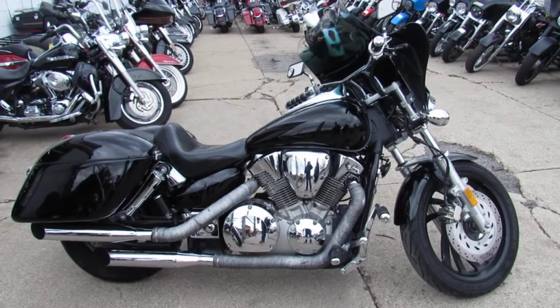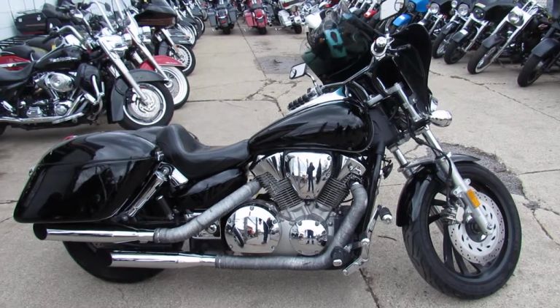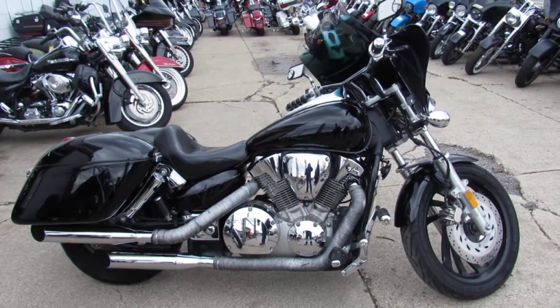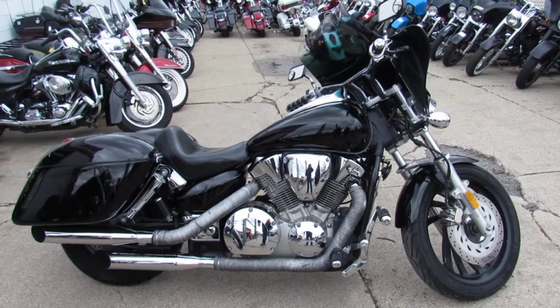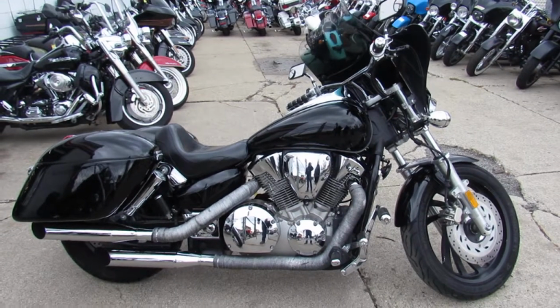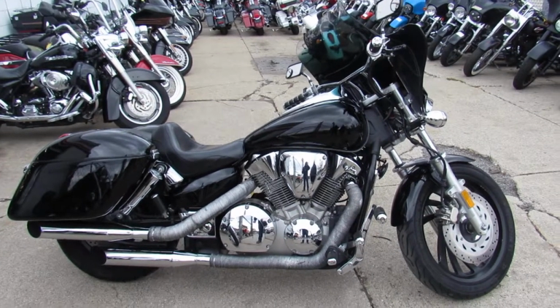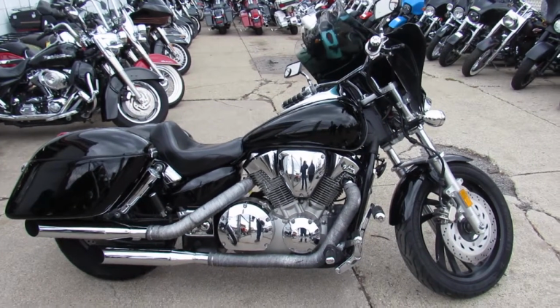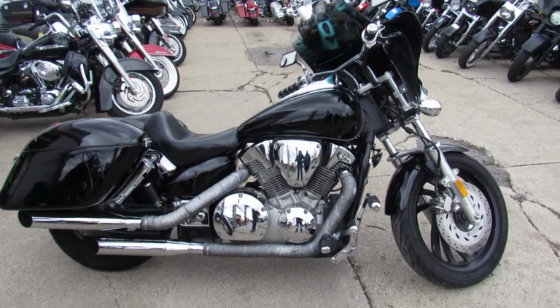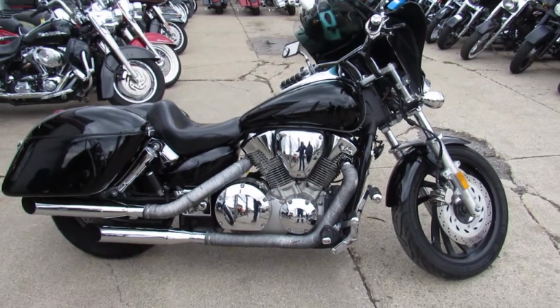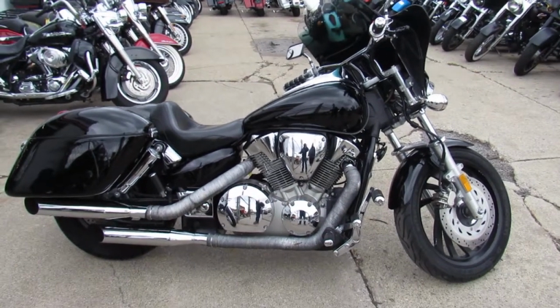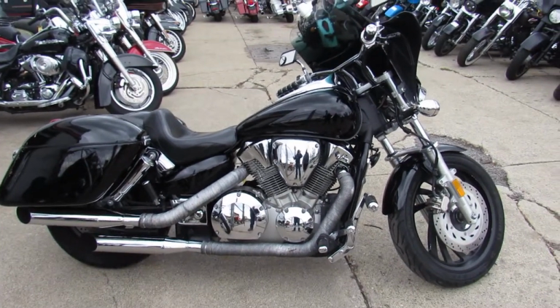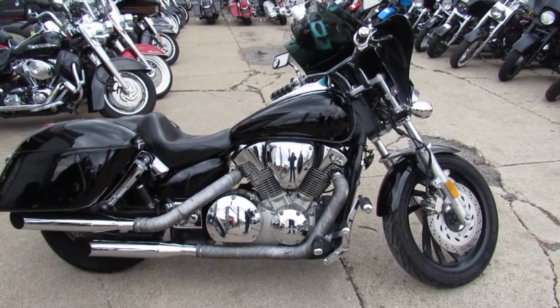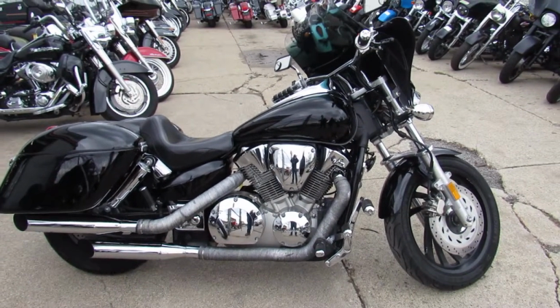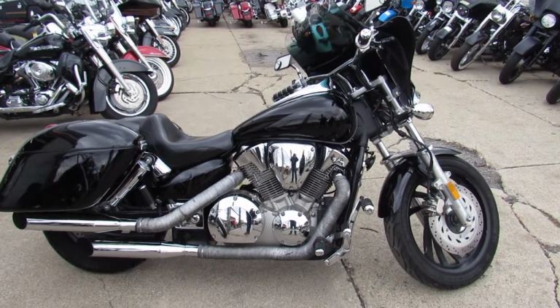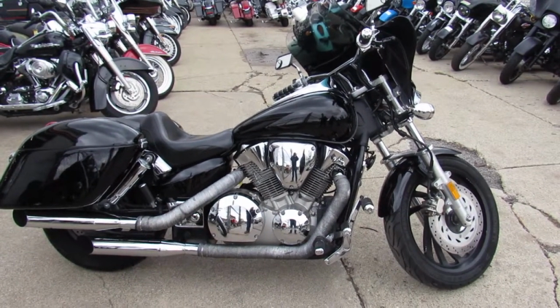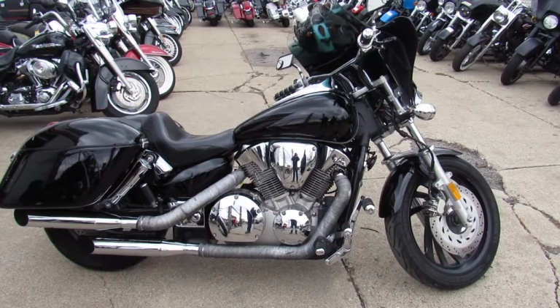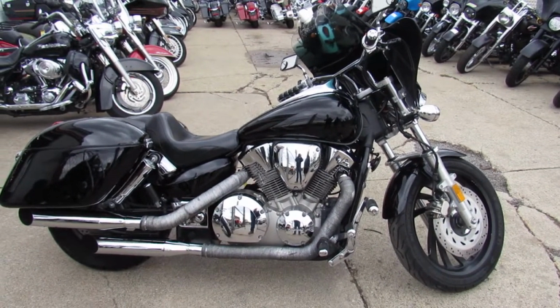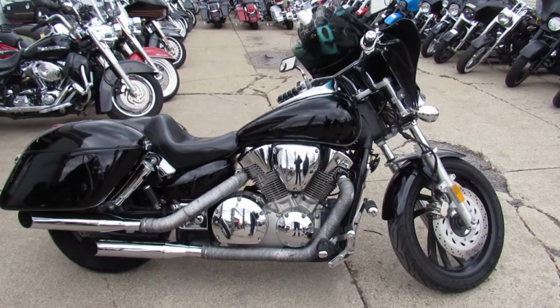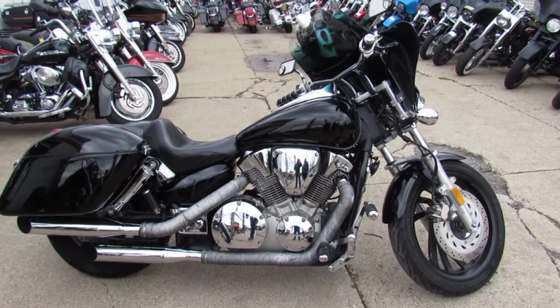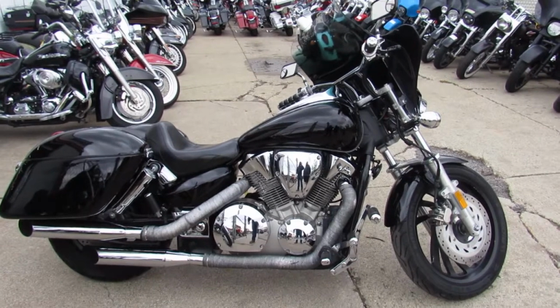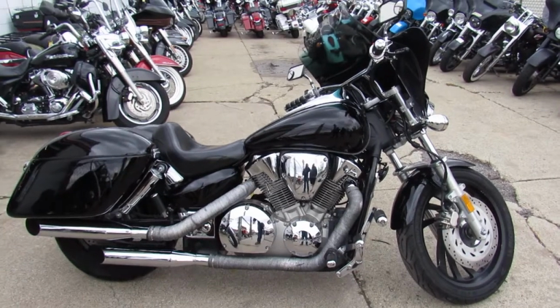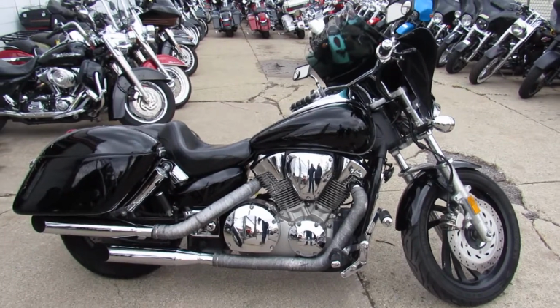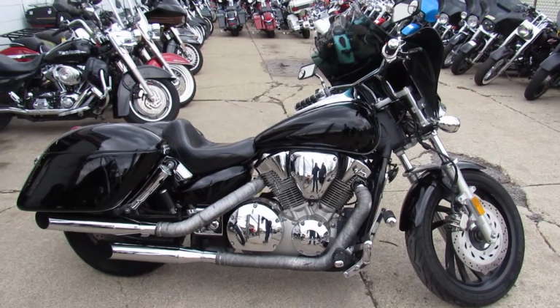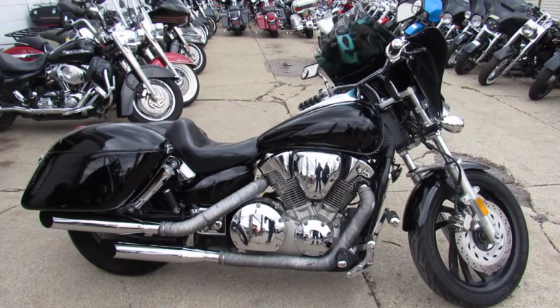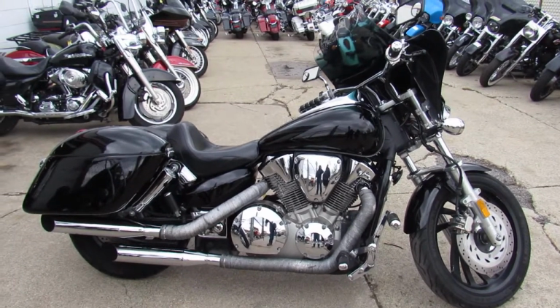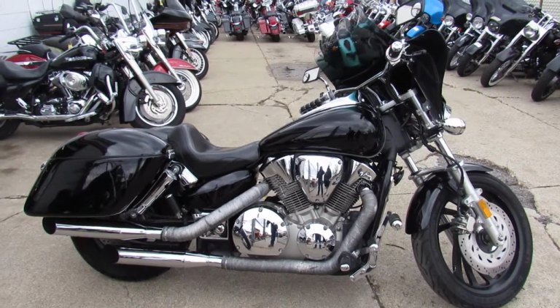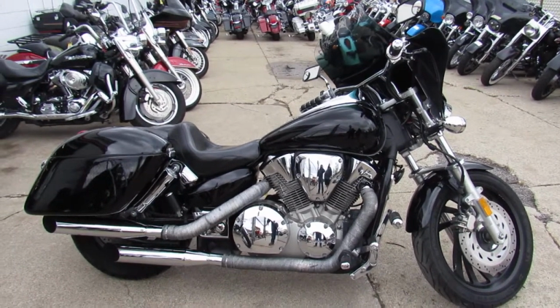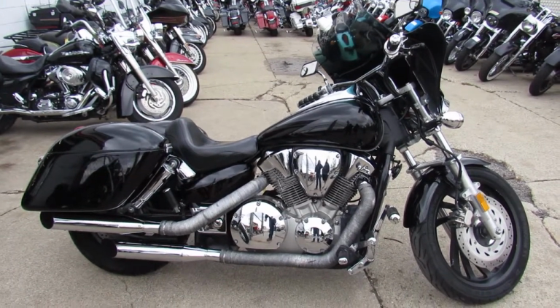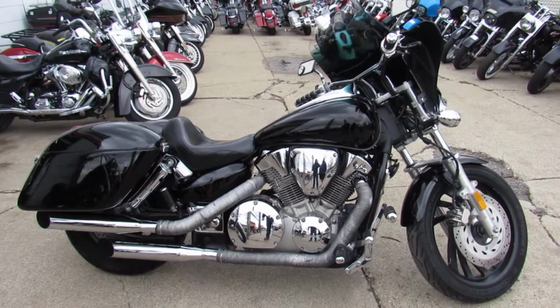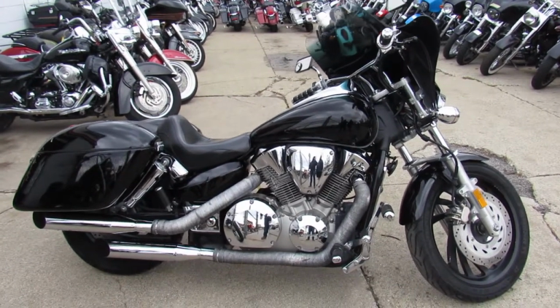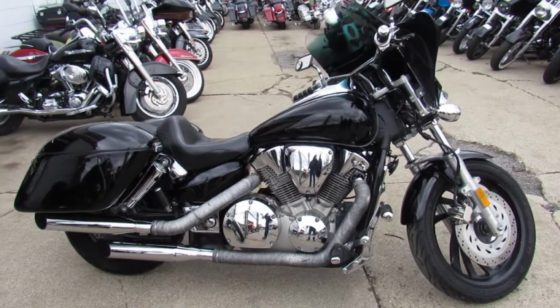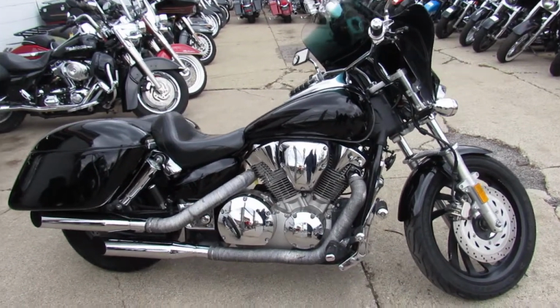Hey guys, it's Aaron and Andrew at Approval Powersports doing some videos on the used bikes we got for sale. Over 600 used bikes for sale in the showroom.